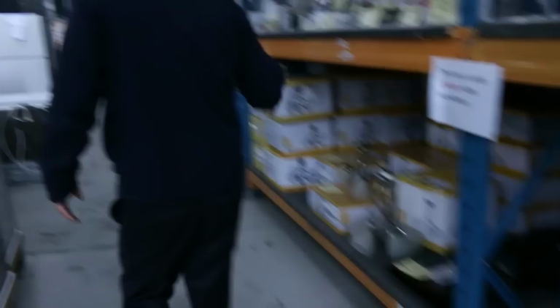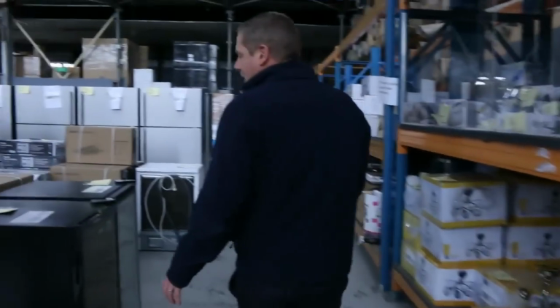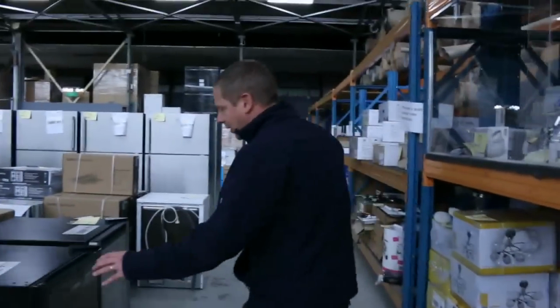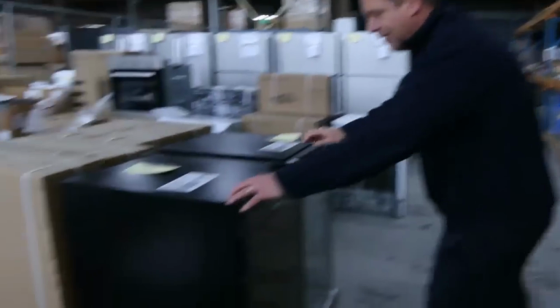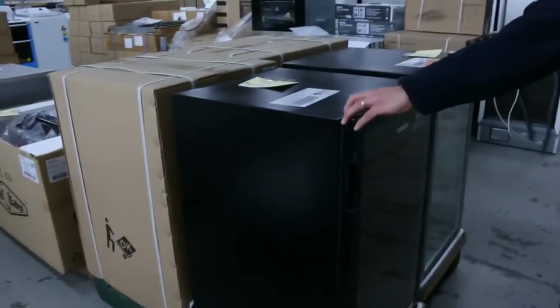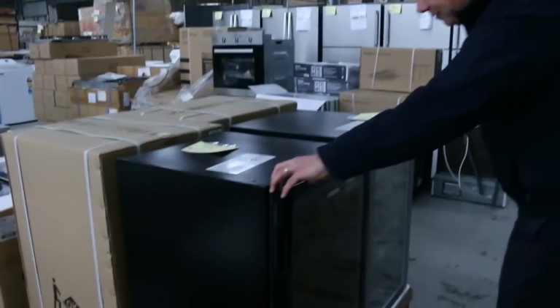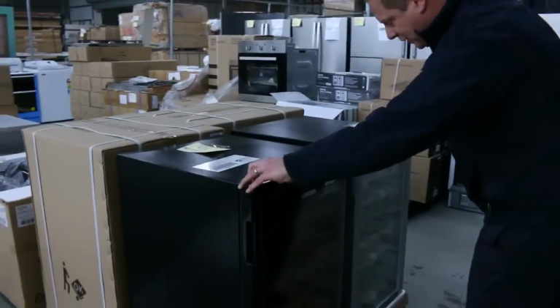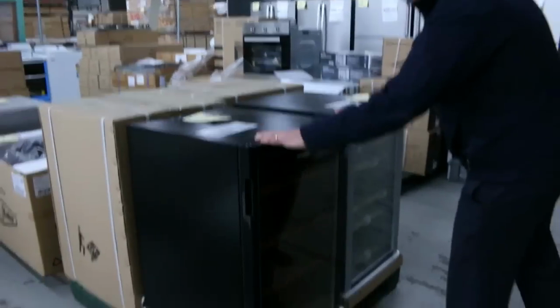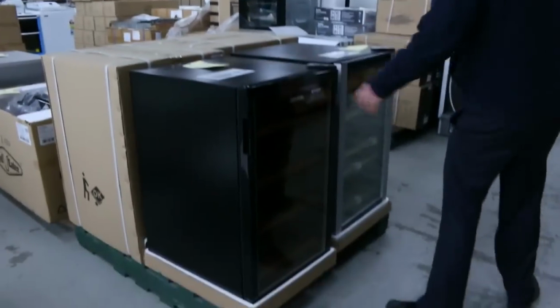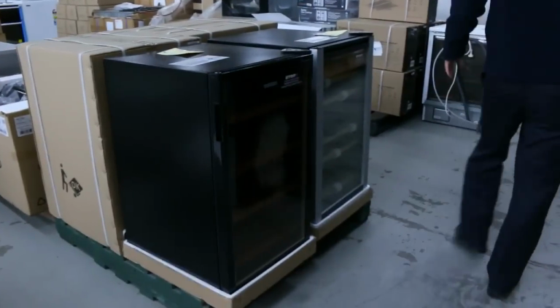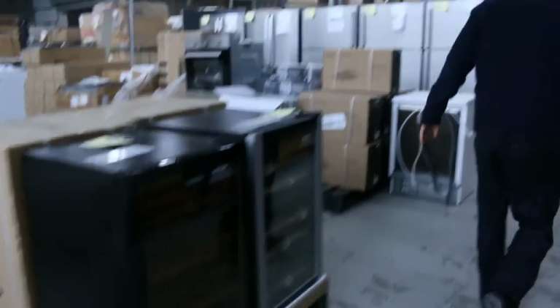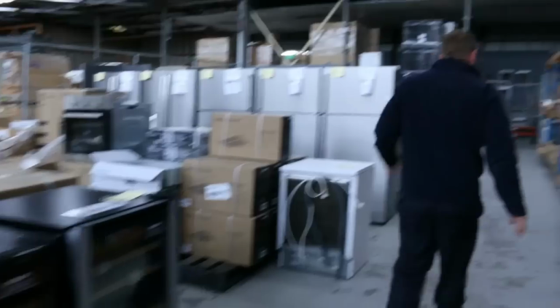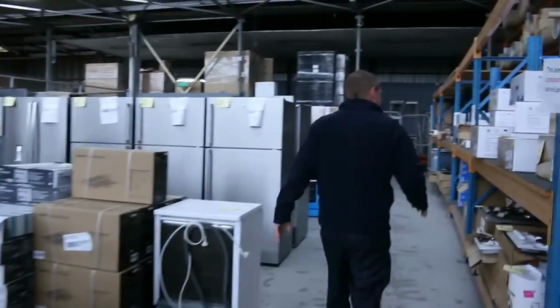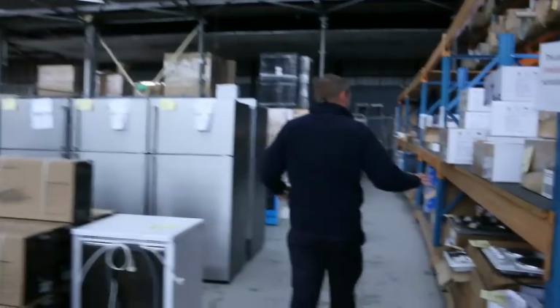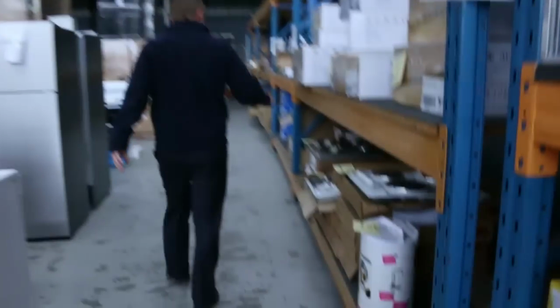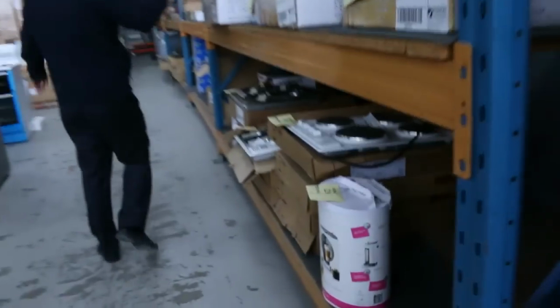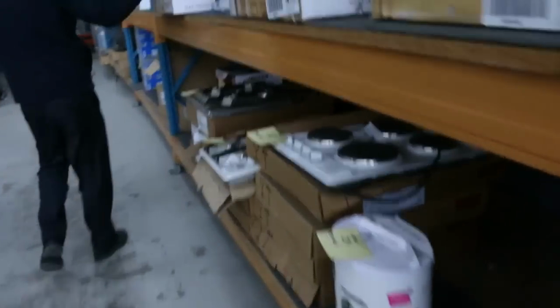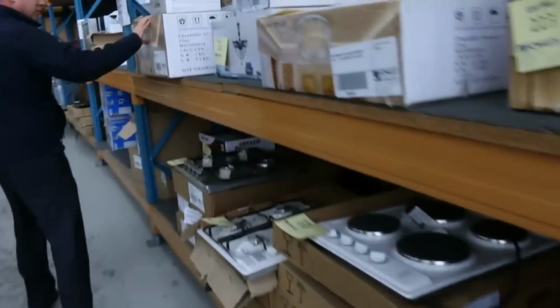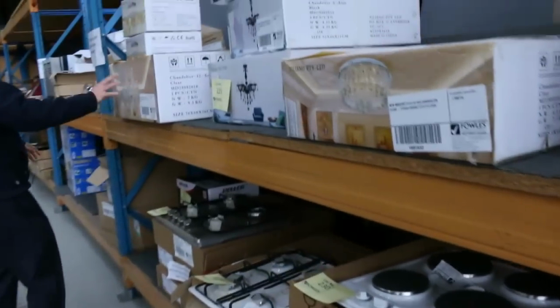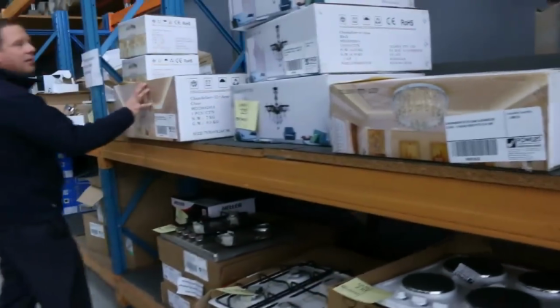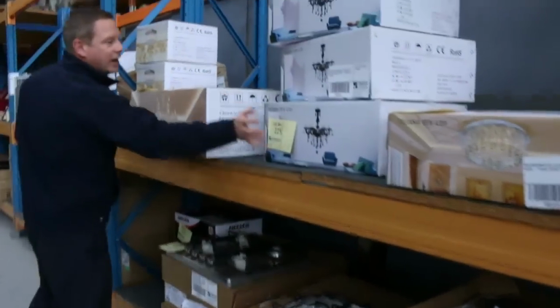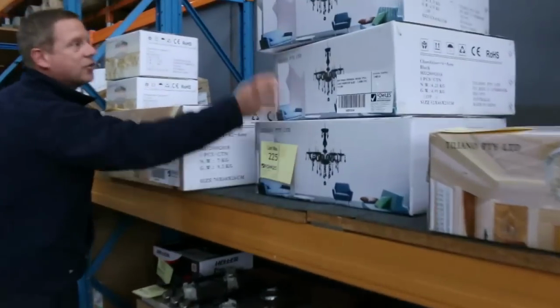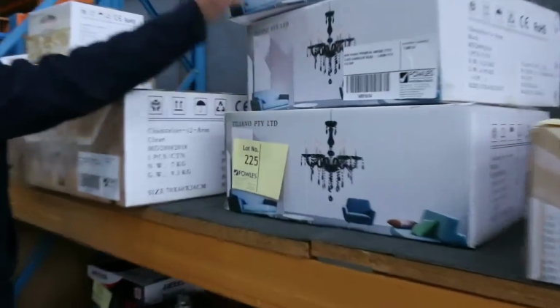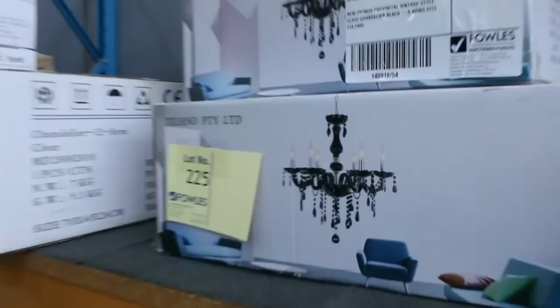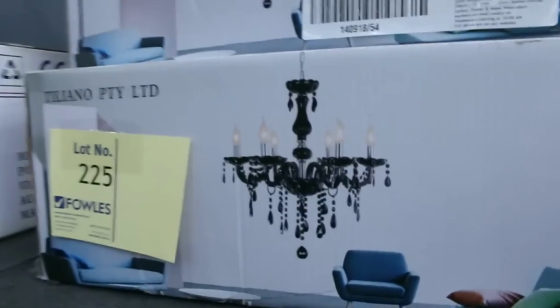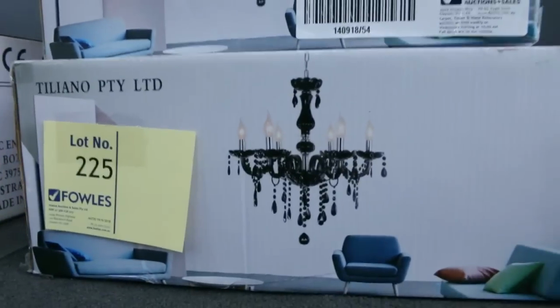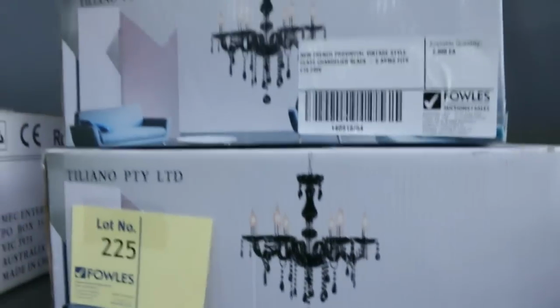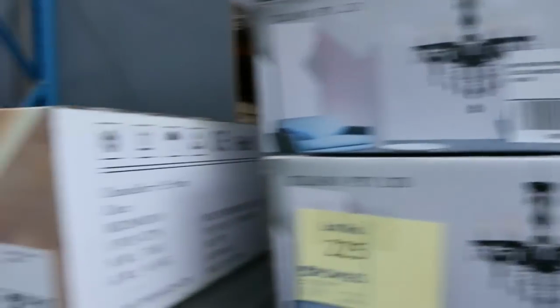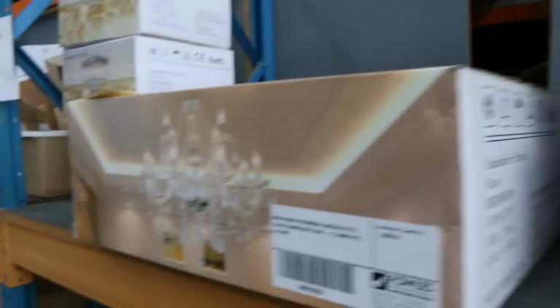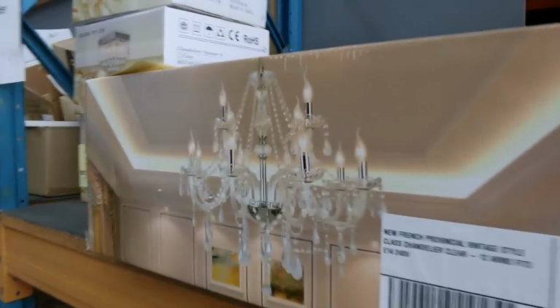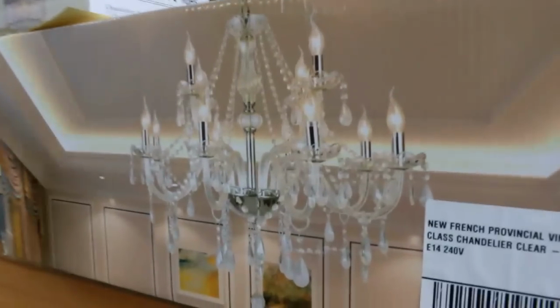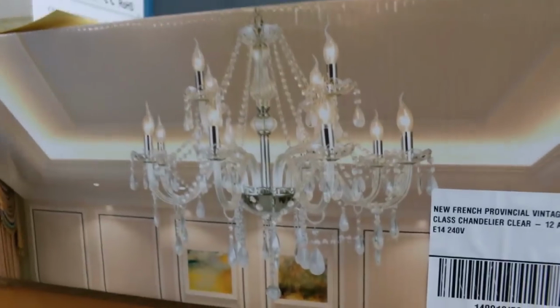Lighting. A couple of different Vintec wine fridges here. More cooktops, more chandeliers — lots of chandeliers. These chandeliers I'll start all at $1 with no reserve, so they'll be absolutely fantastic.